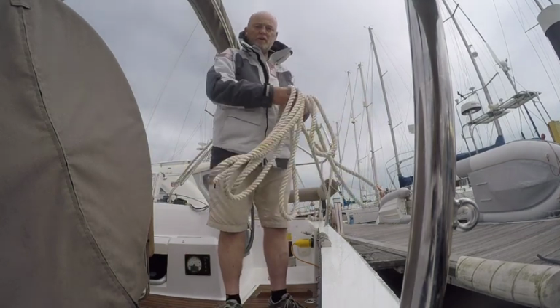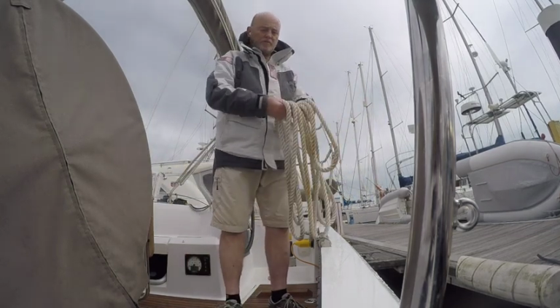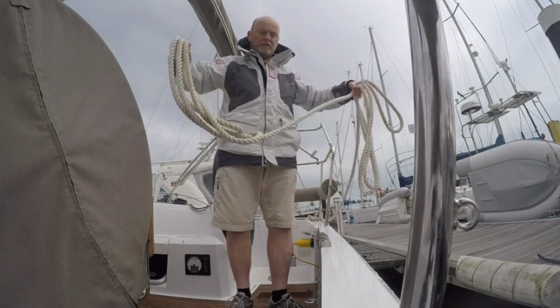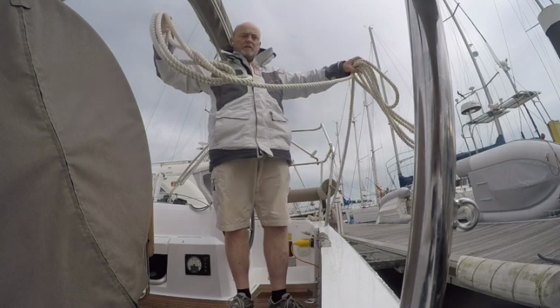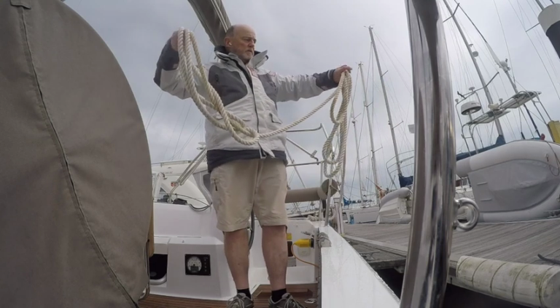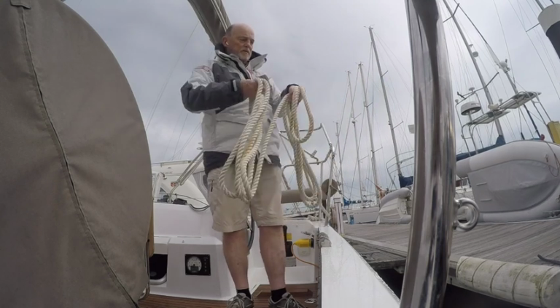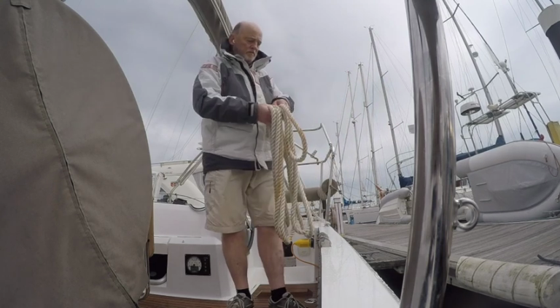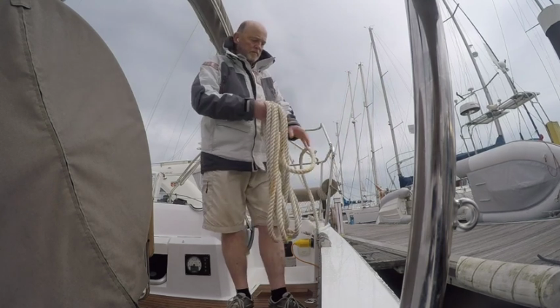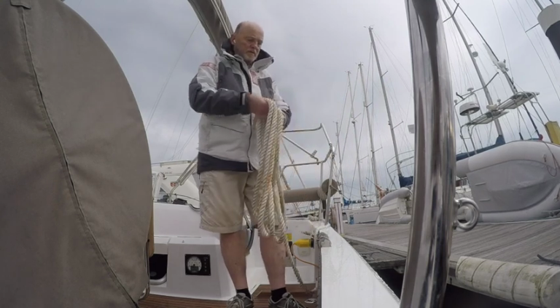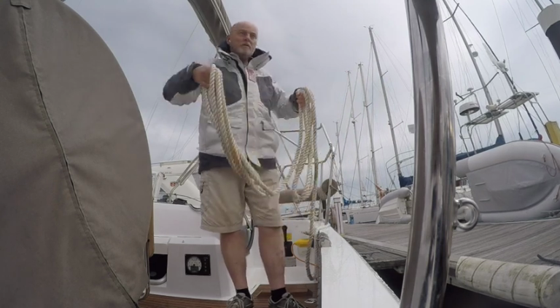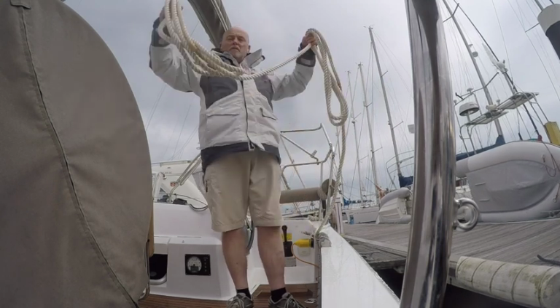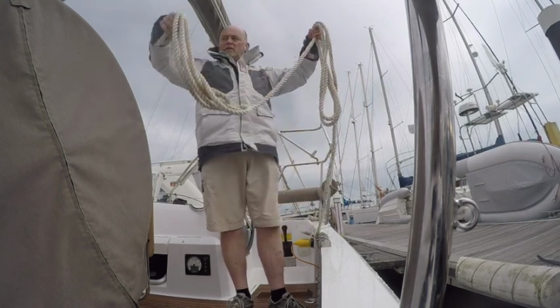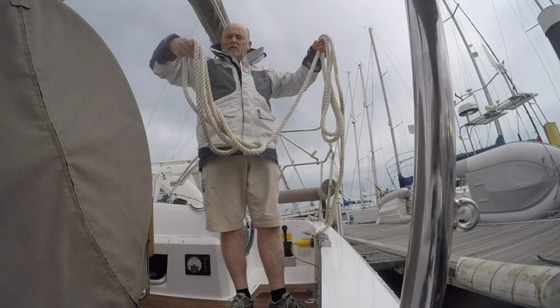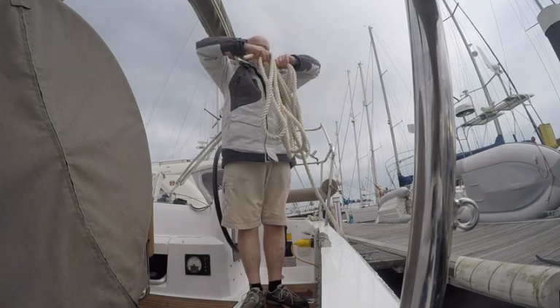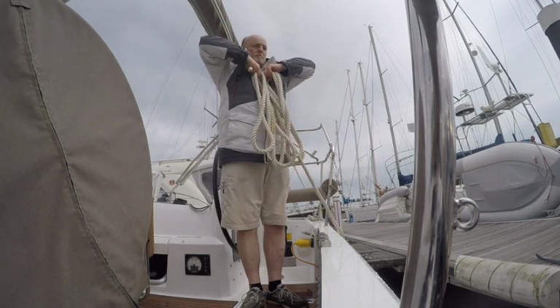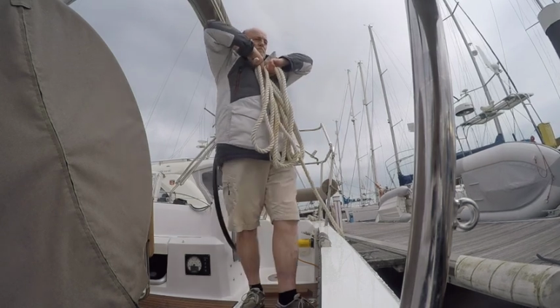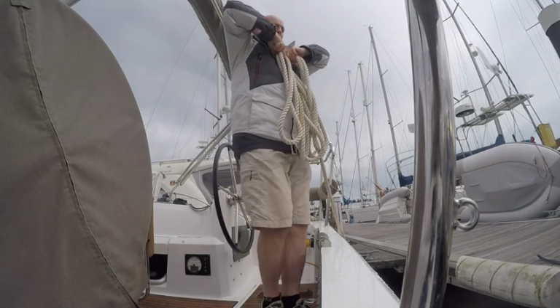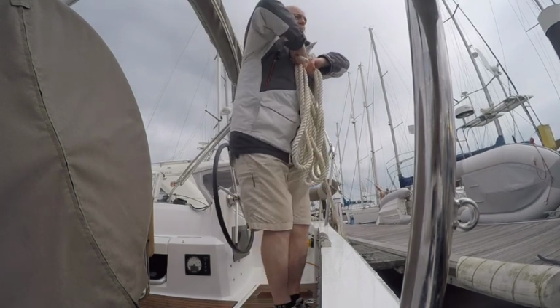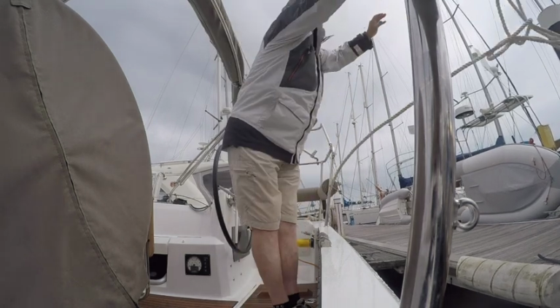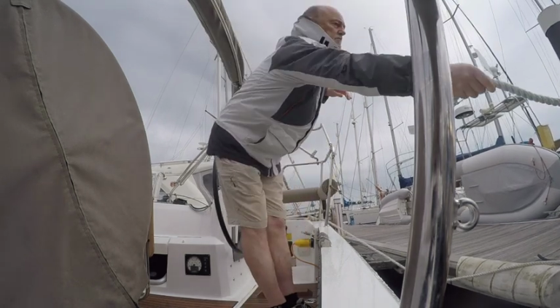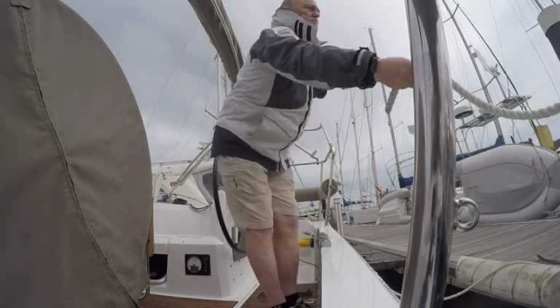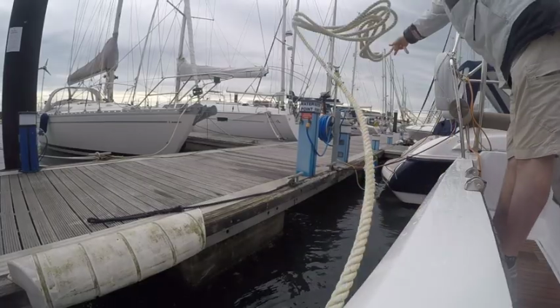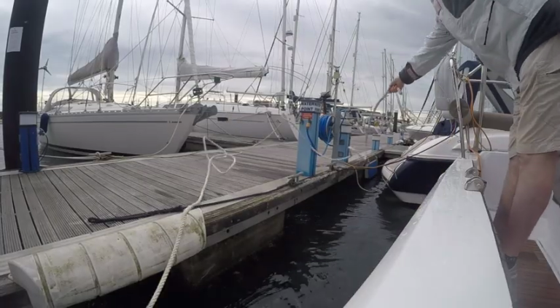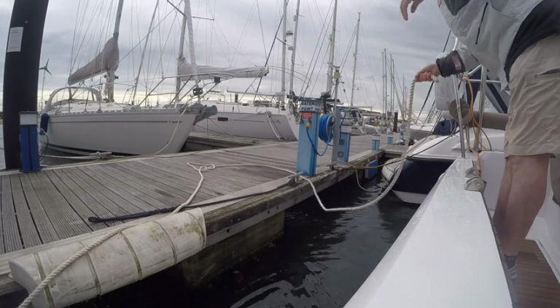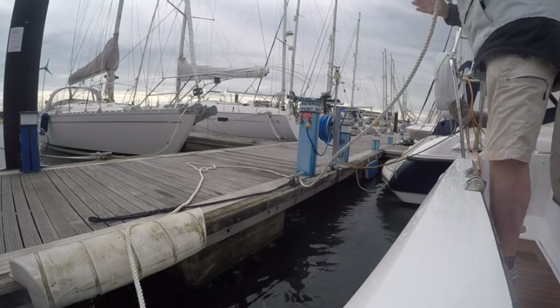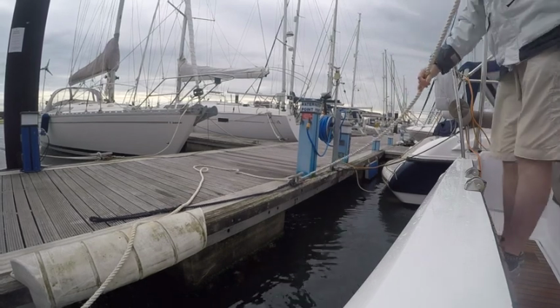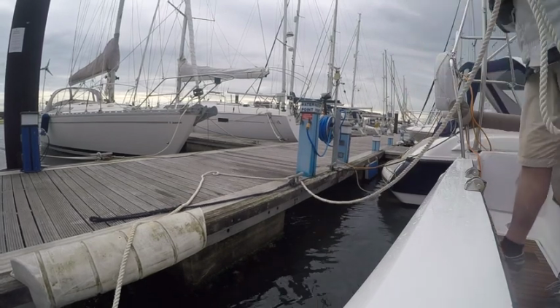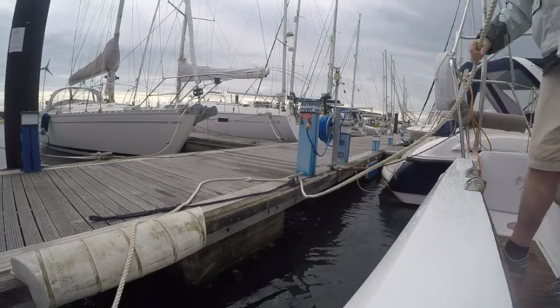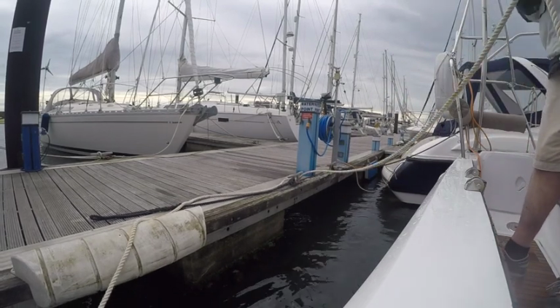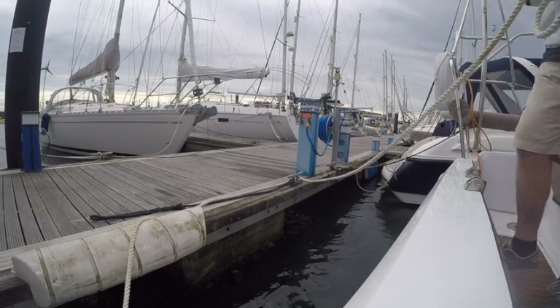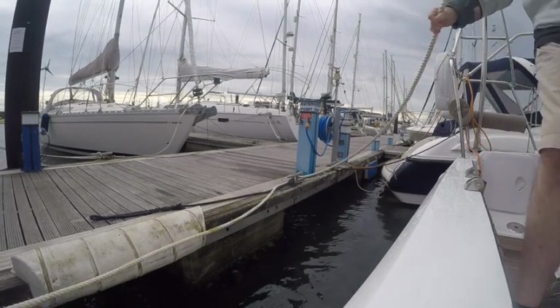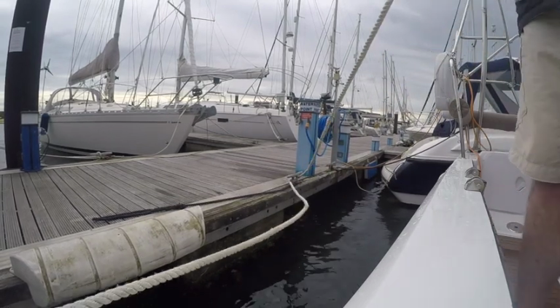I'm going to have to drop one of these to give myself a little bit of play. Split the loops between the two hands and simply throw straight out from the chest. And even with obstructions nearby, as you can see, you can very easily pick up a cleat from quite a way away.